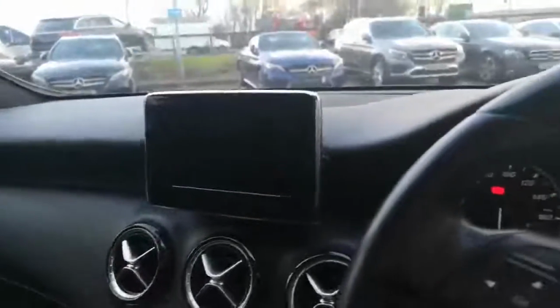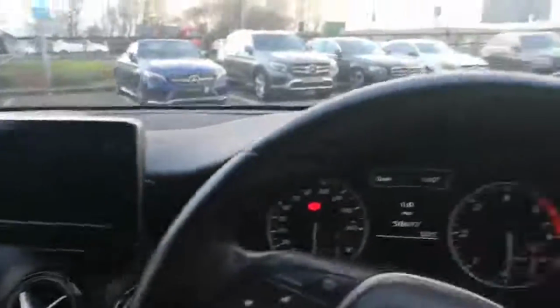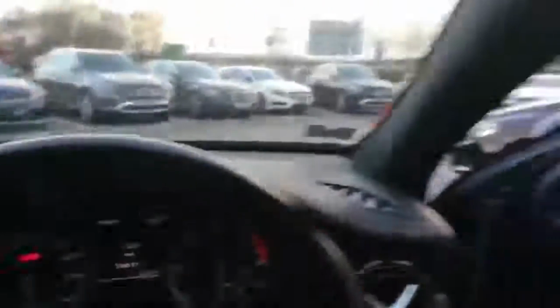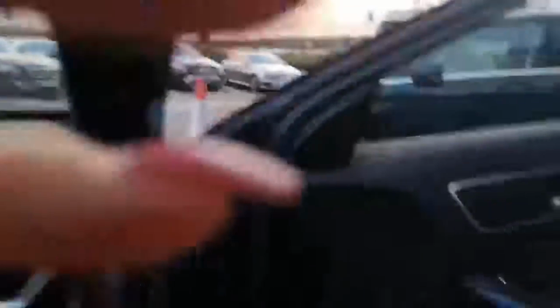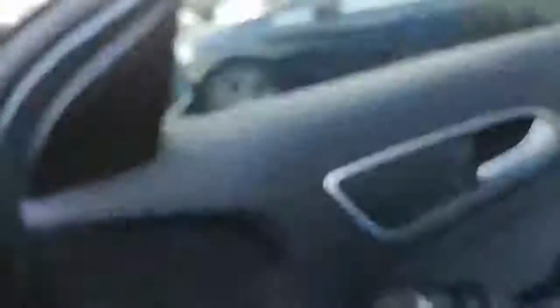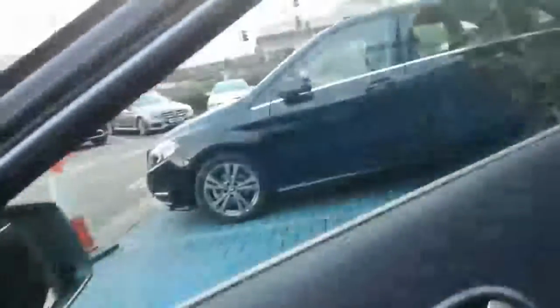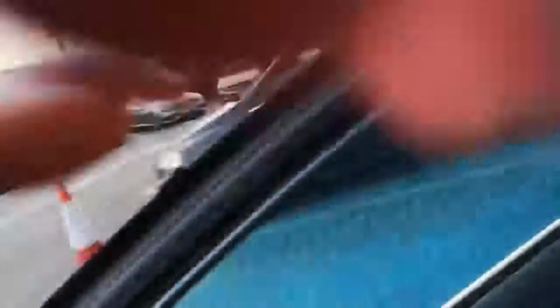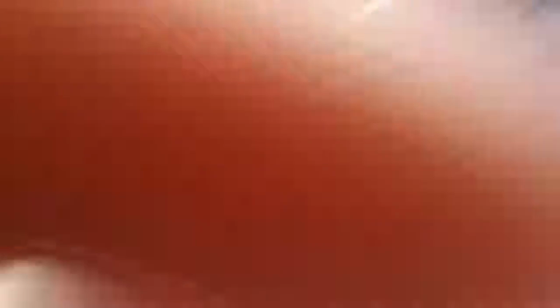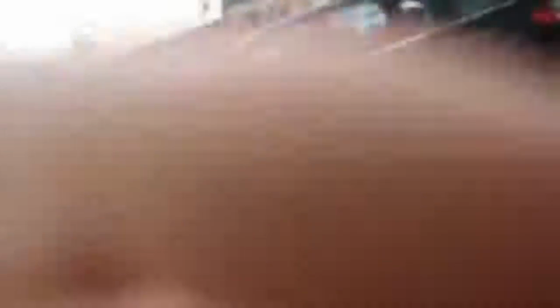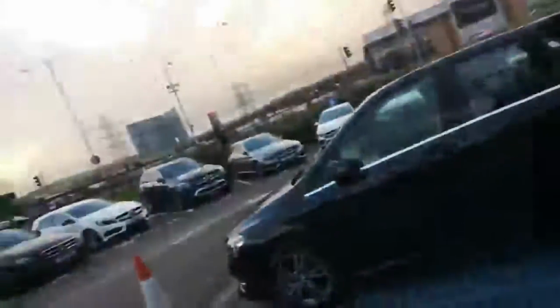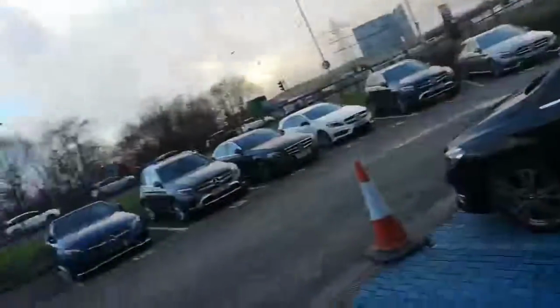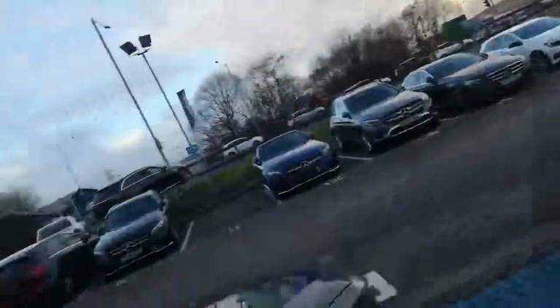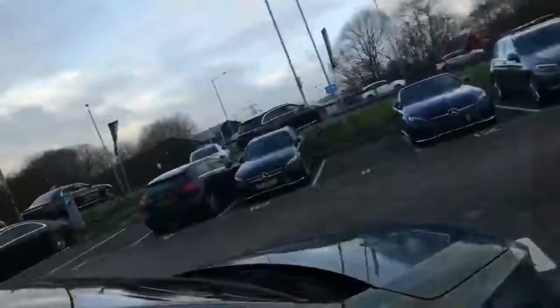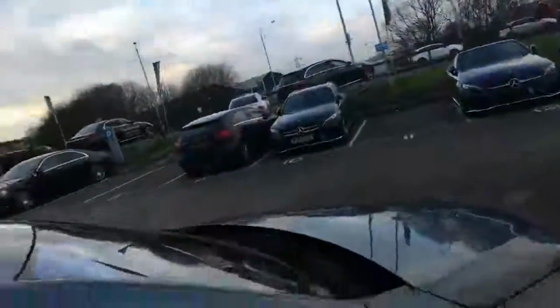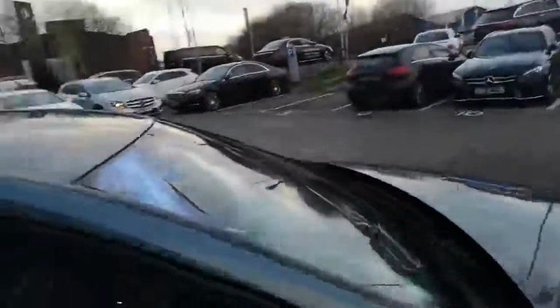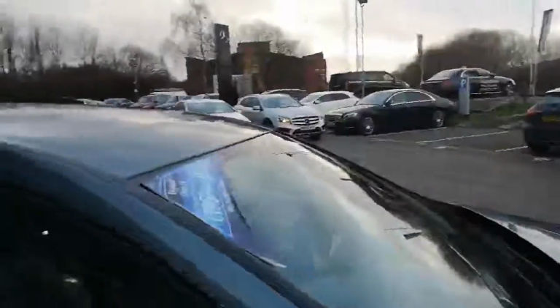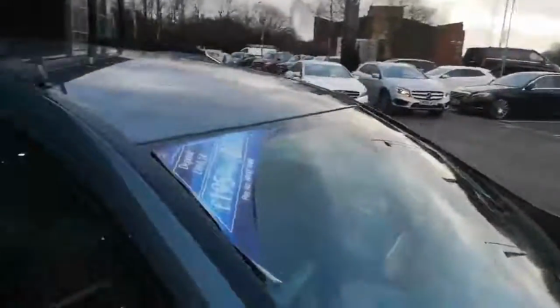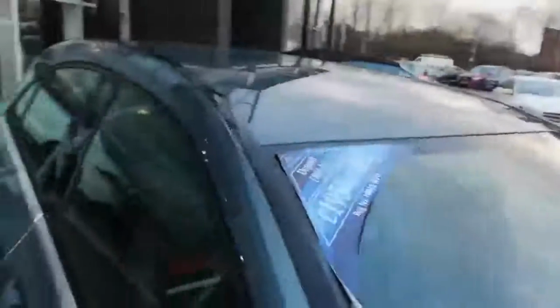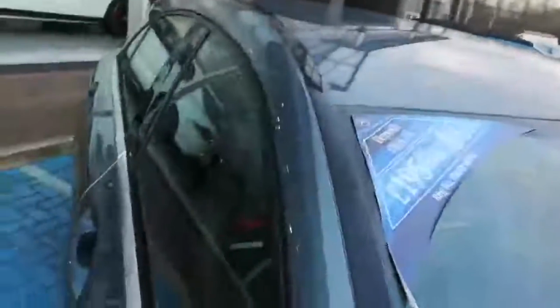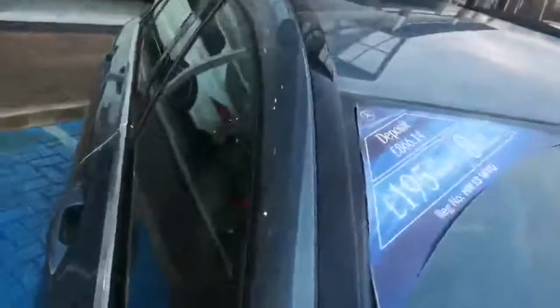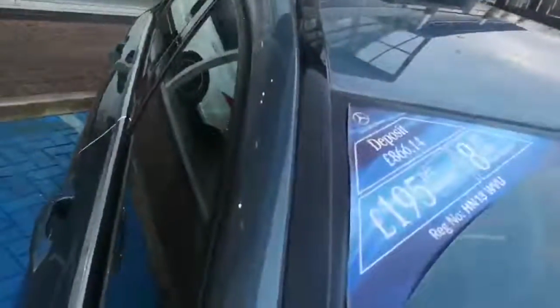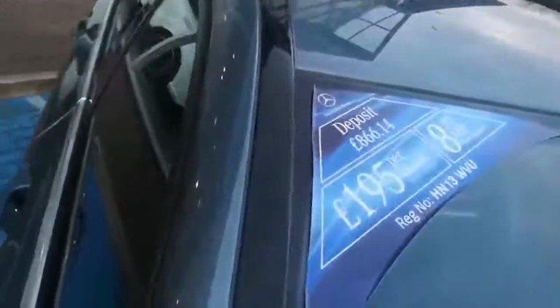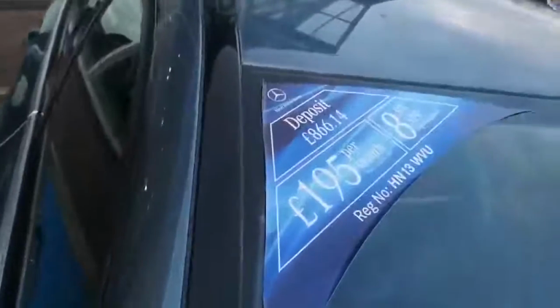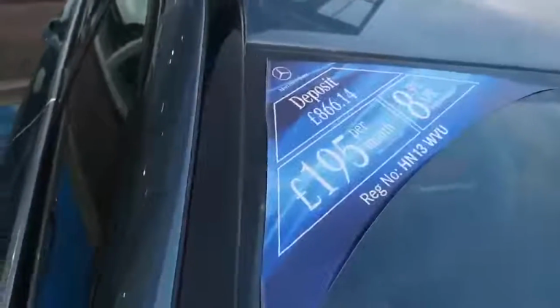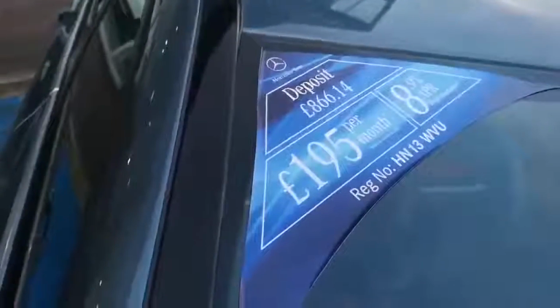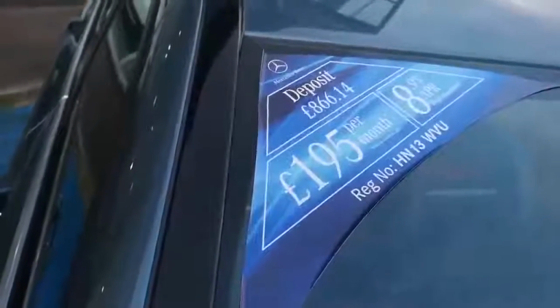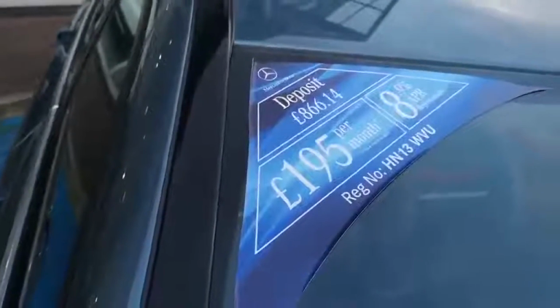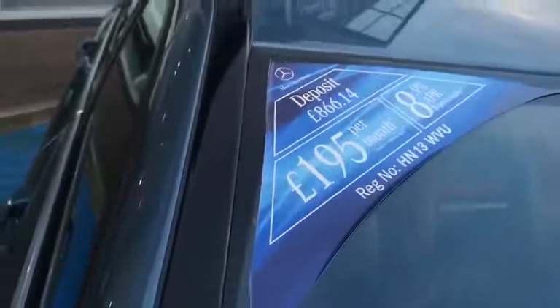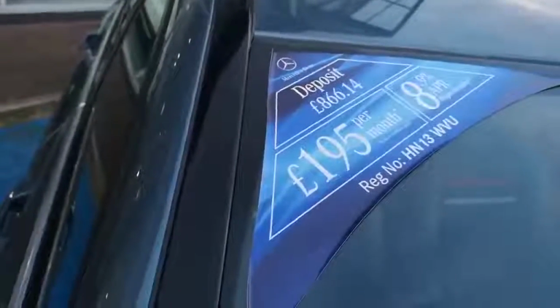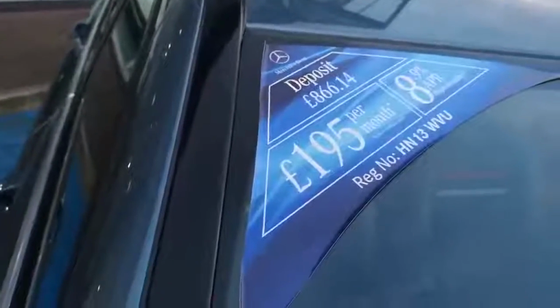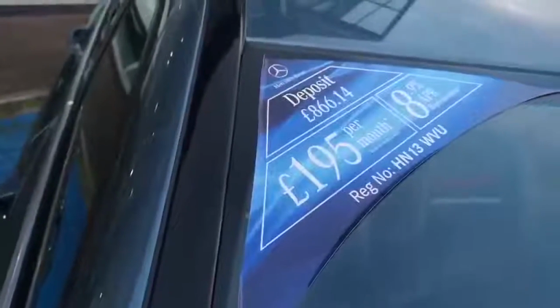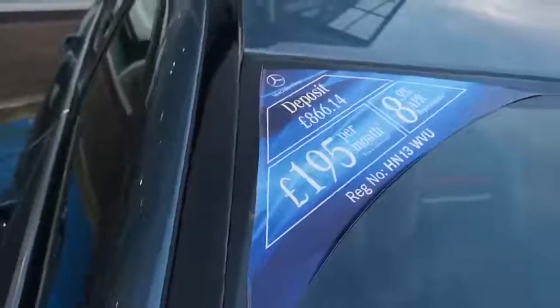We have some fantastic finance offers. For an example, the current finance offer on this particular car is £866.14 deposit and £195 per month.